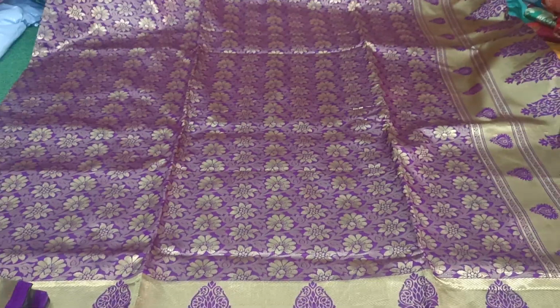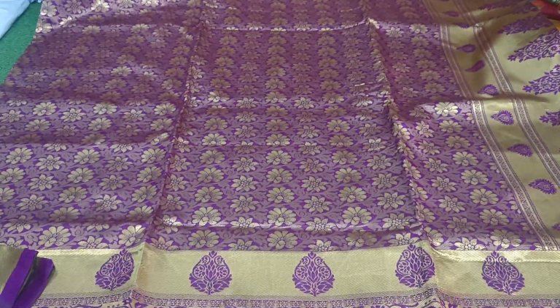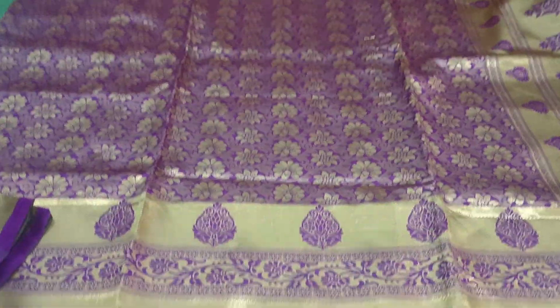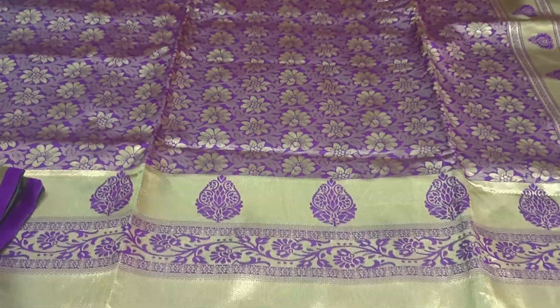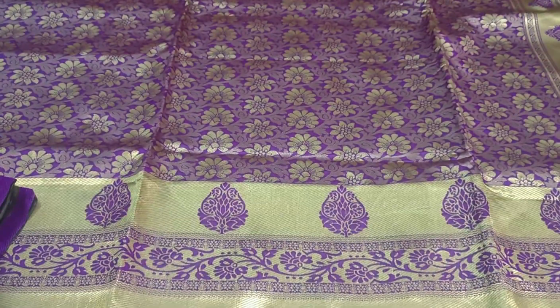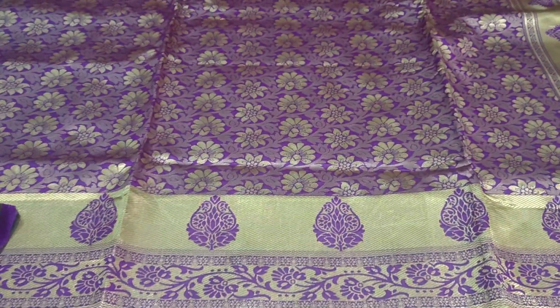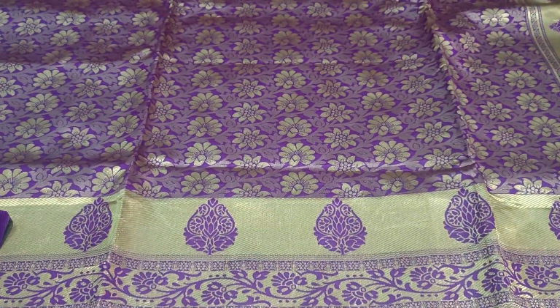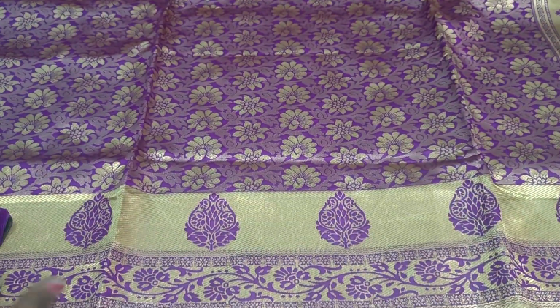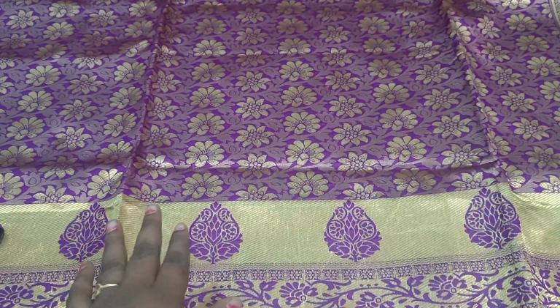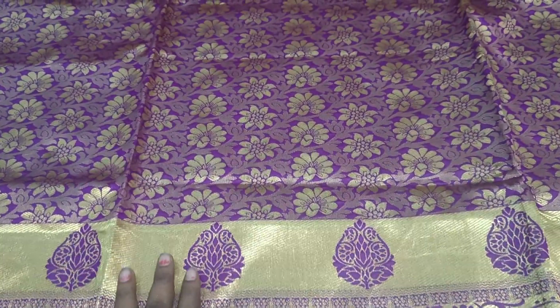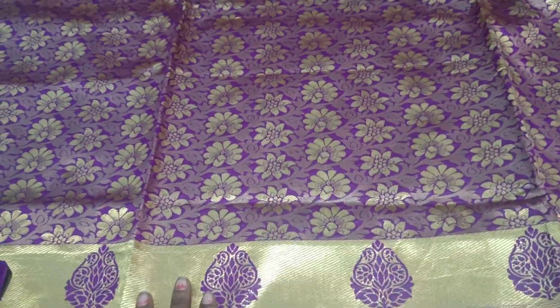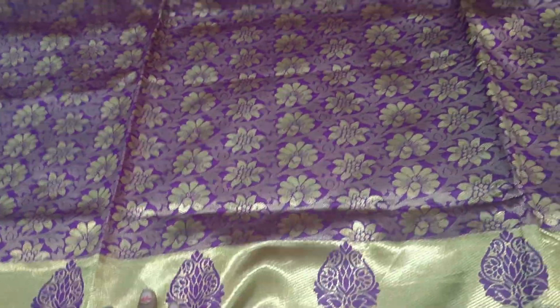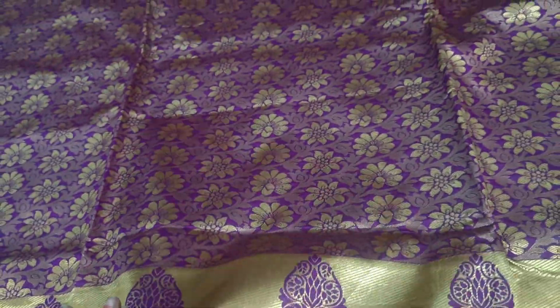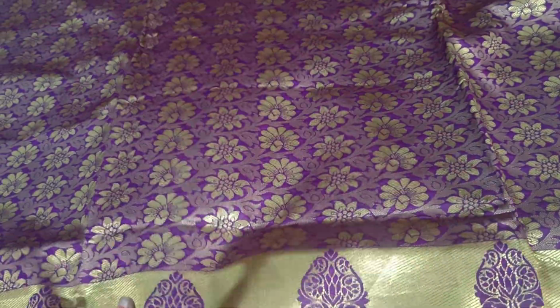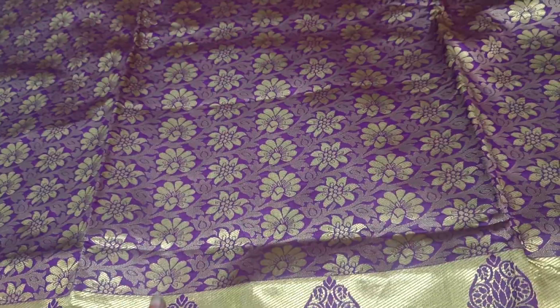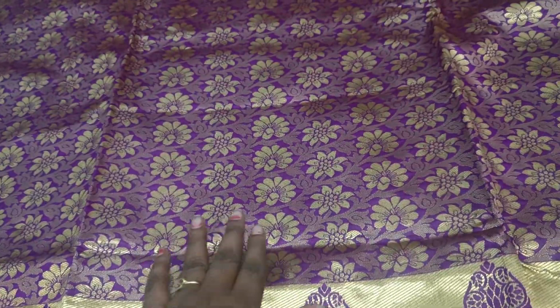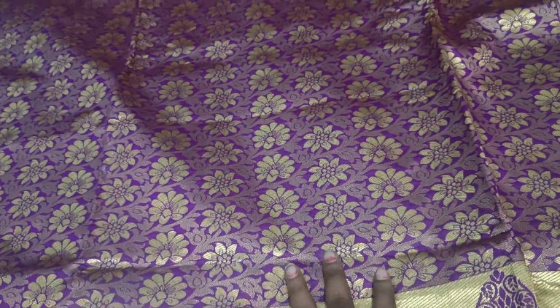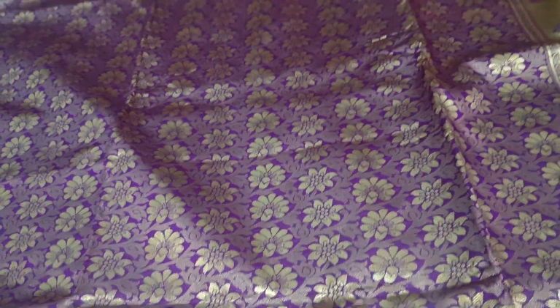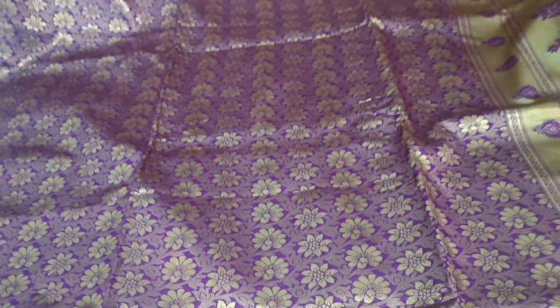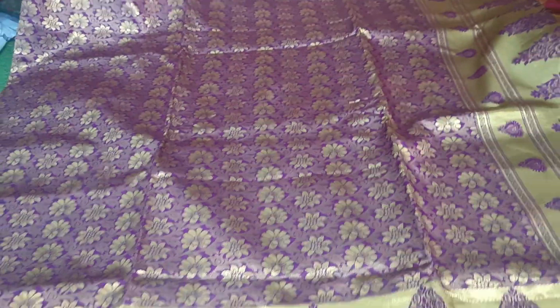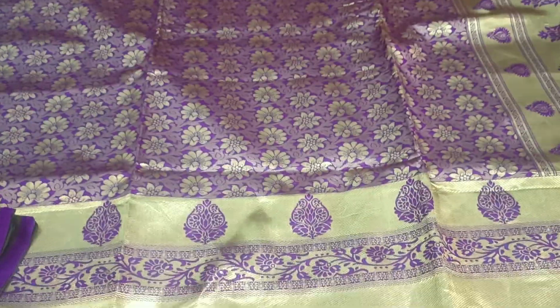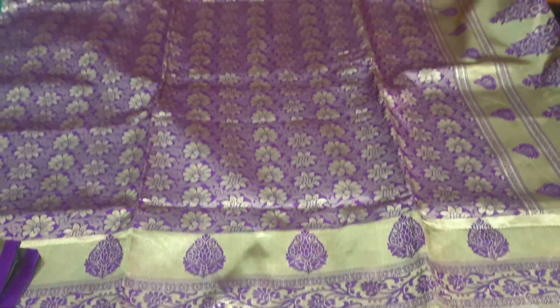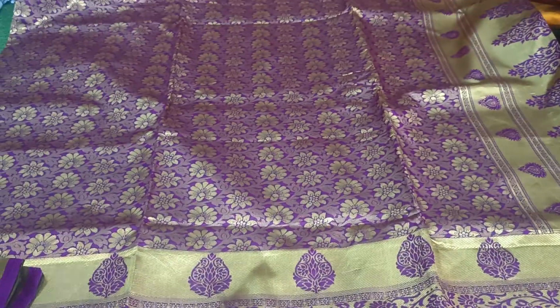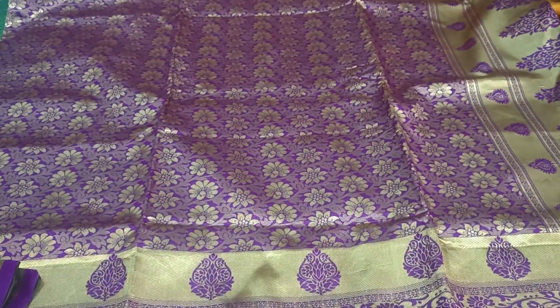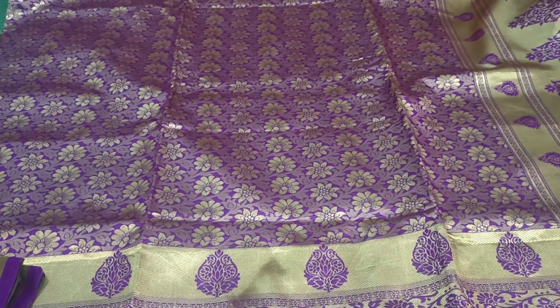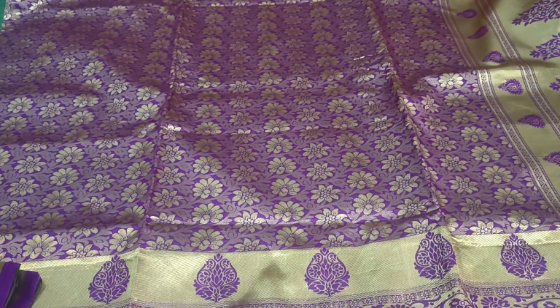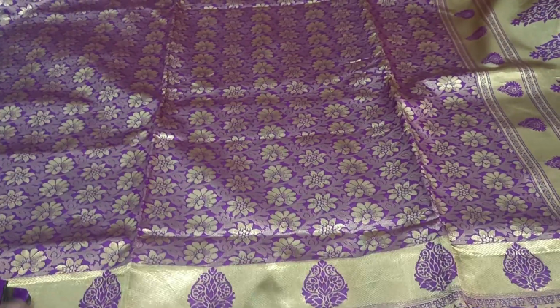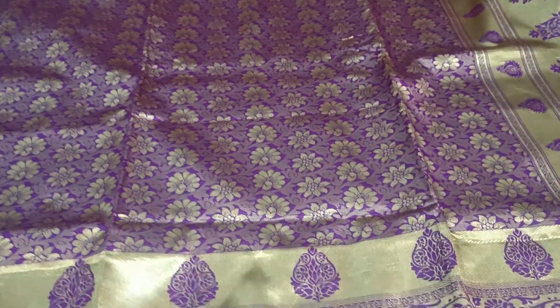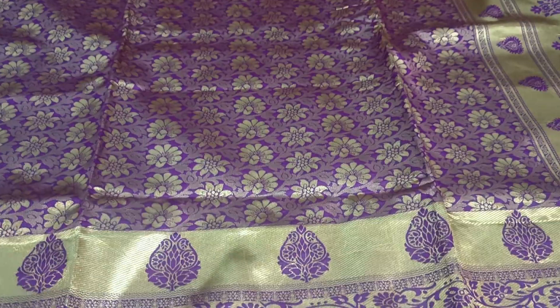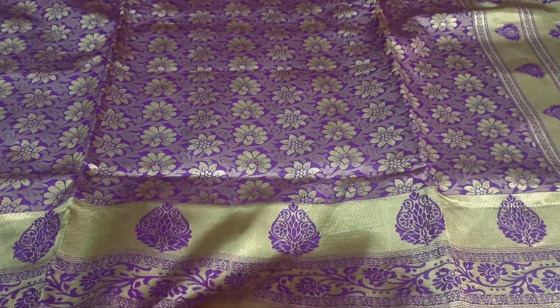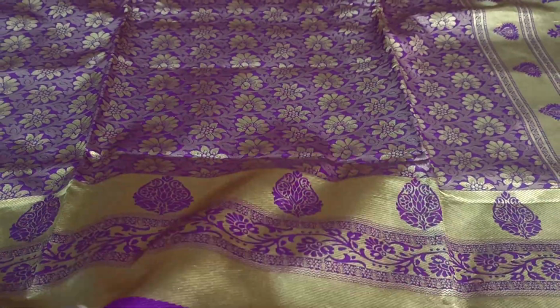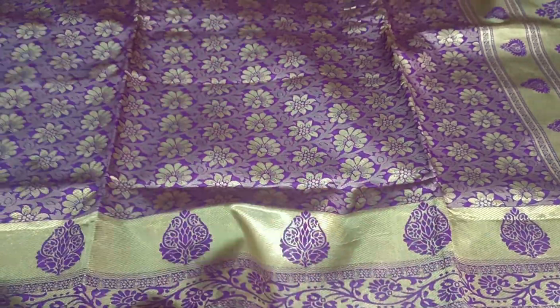Hello and welcome to my channel. This is the Pure Banaras collection. This collection is Pure Banaras and it is a beautiful collection.